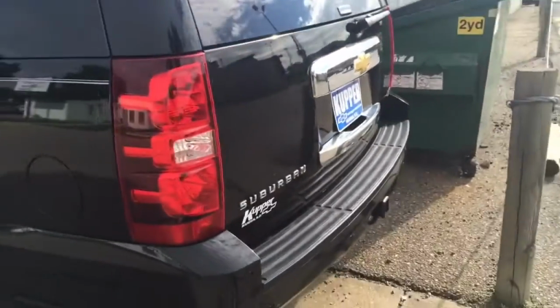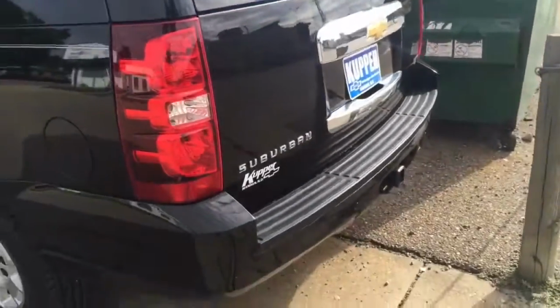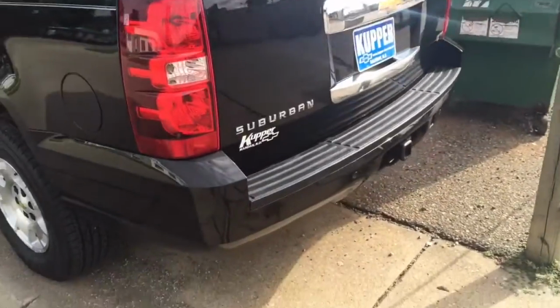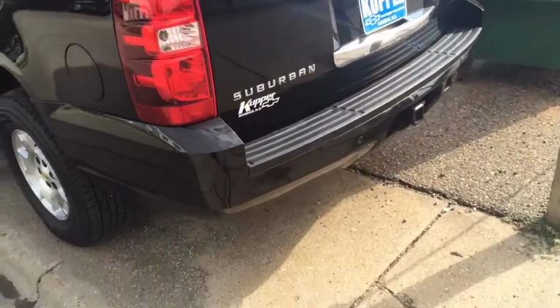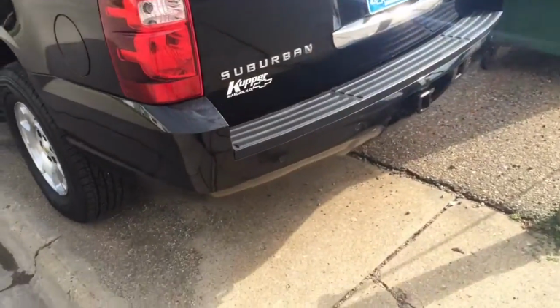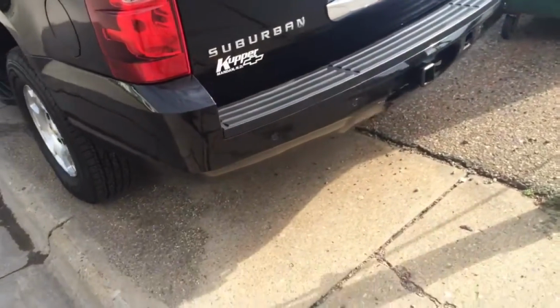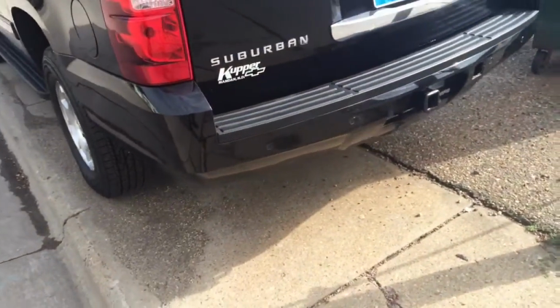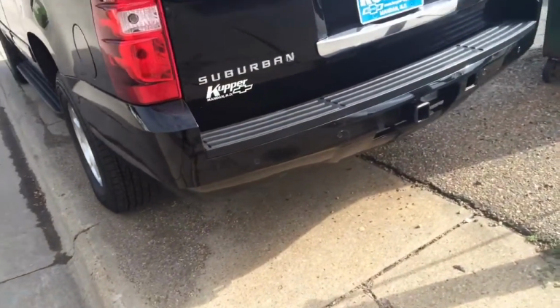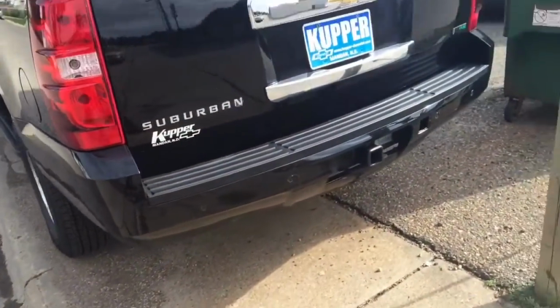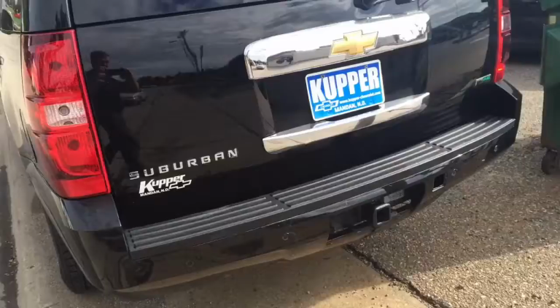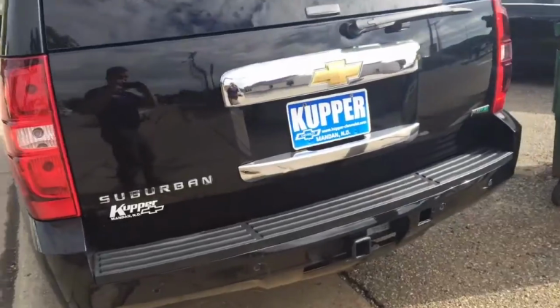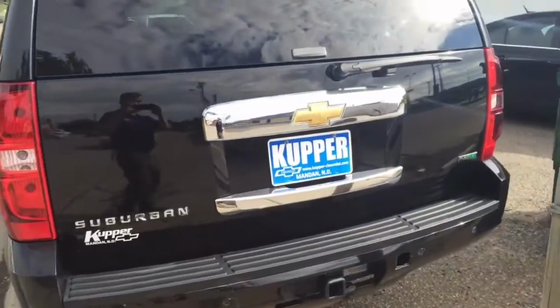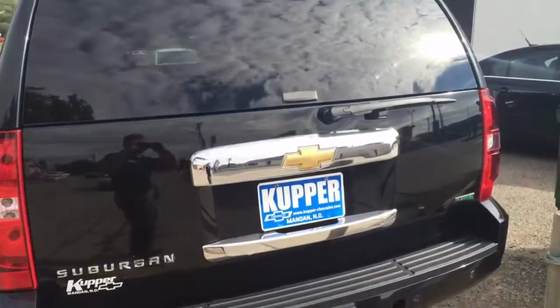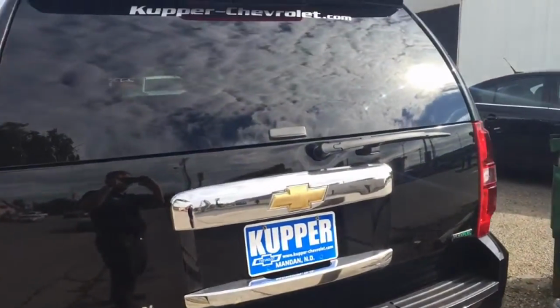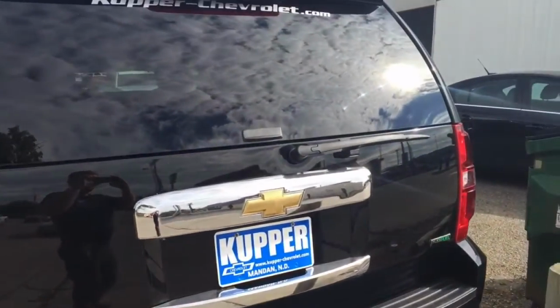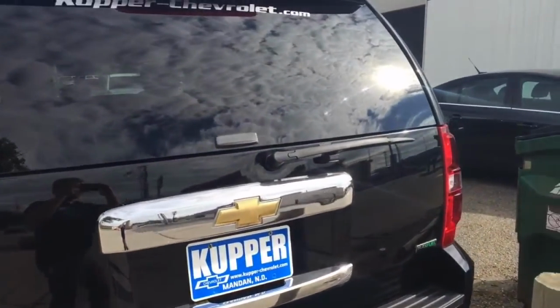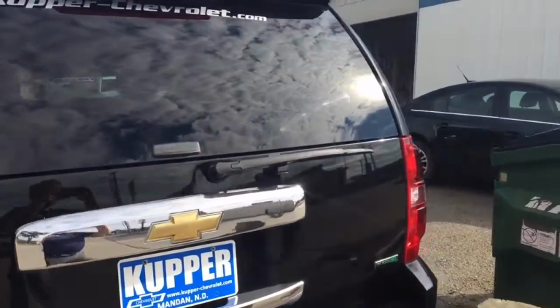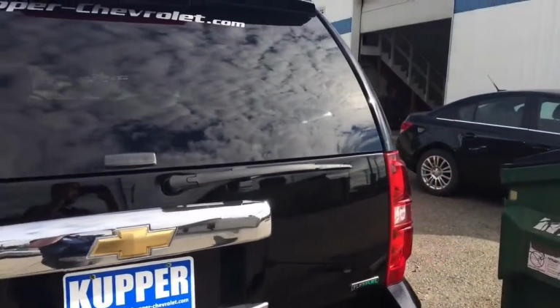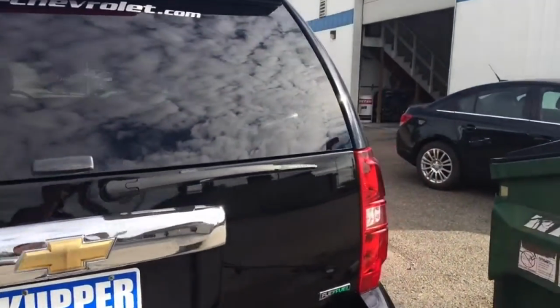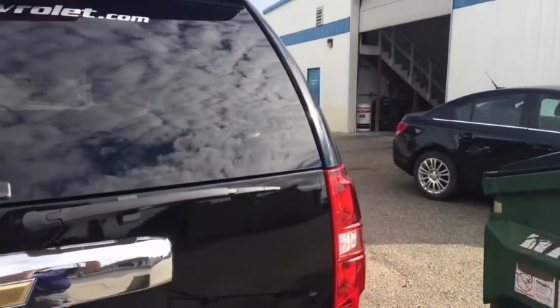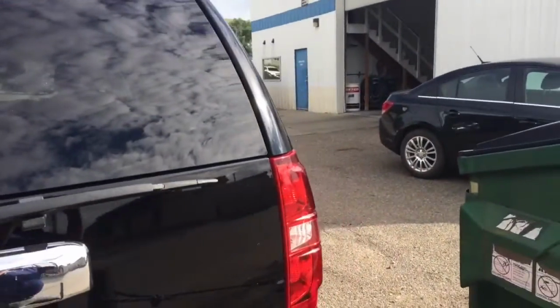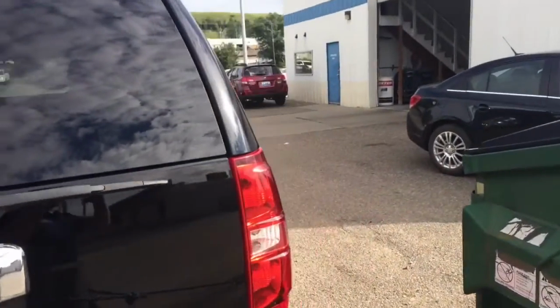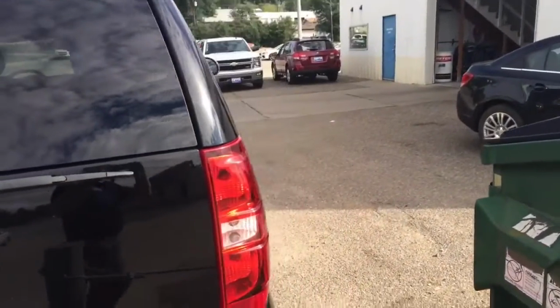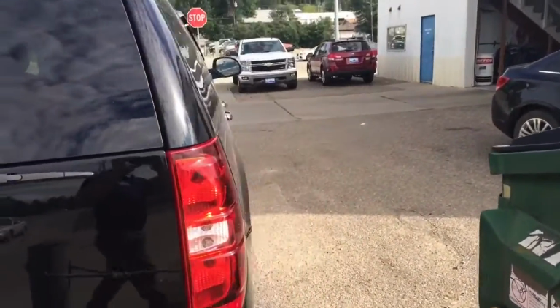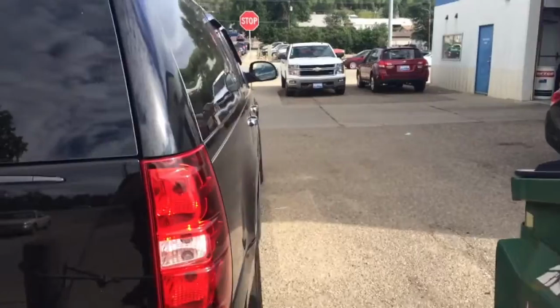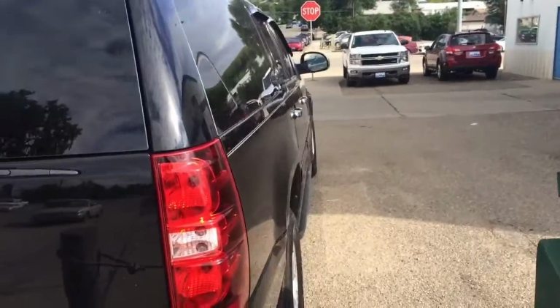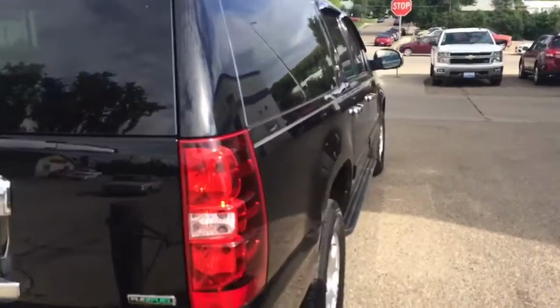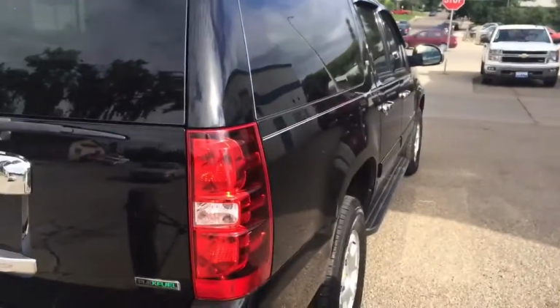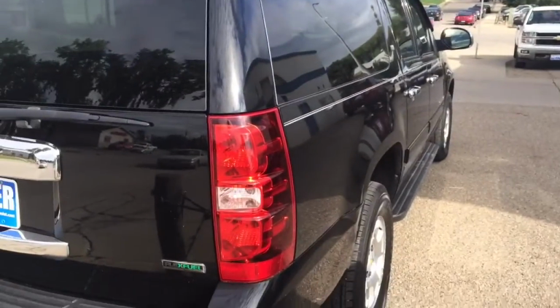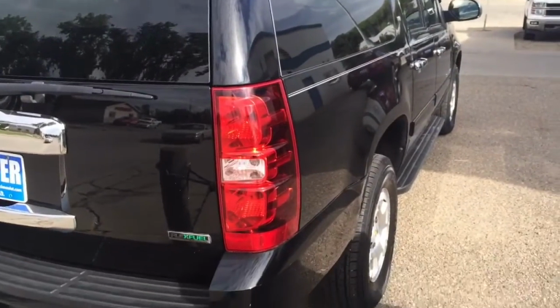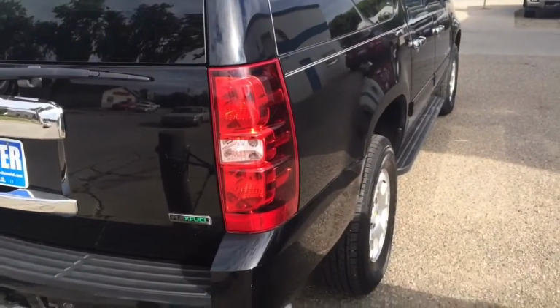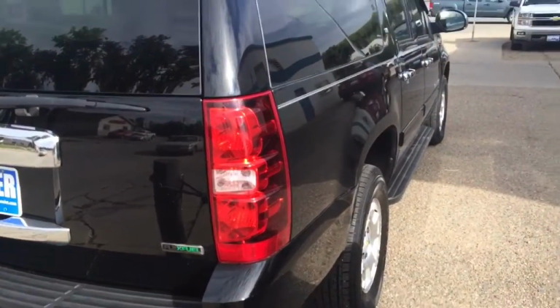Look at the tailgate — tailgate looks good. You've got rear park assist, and of course the receiver hitch with the towing package. Down this side you see it nice and straight.